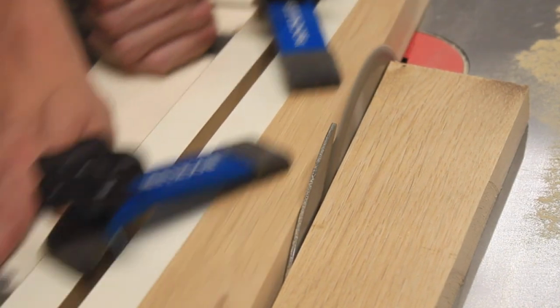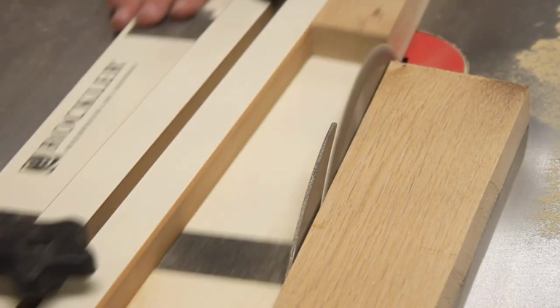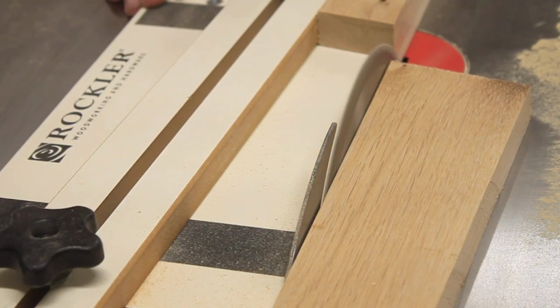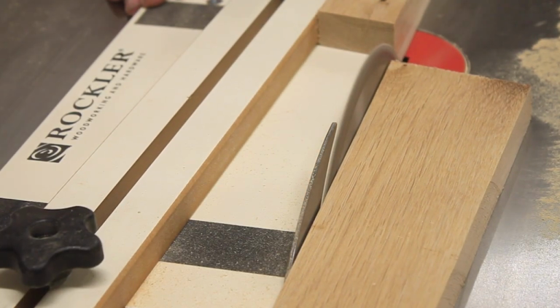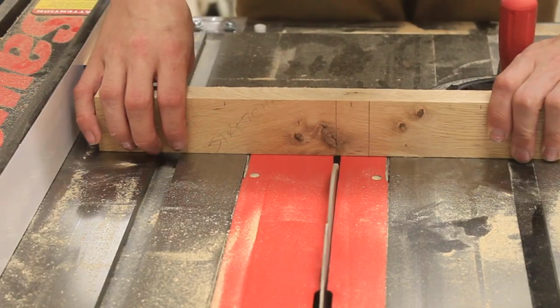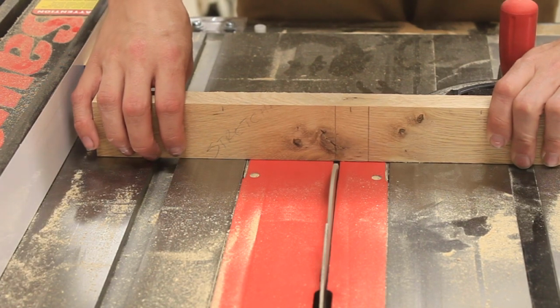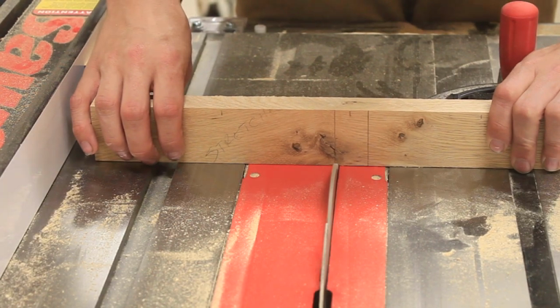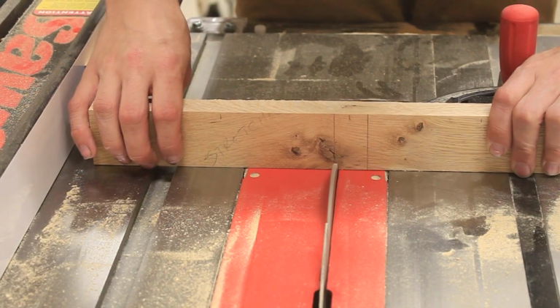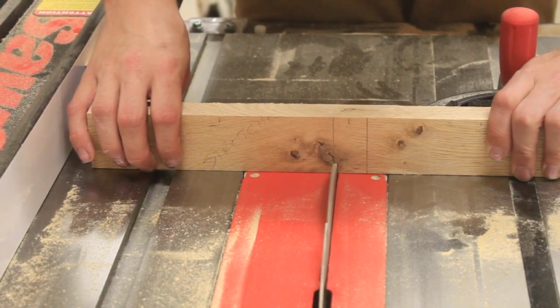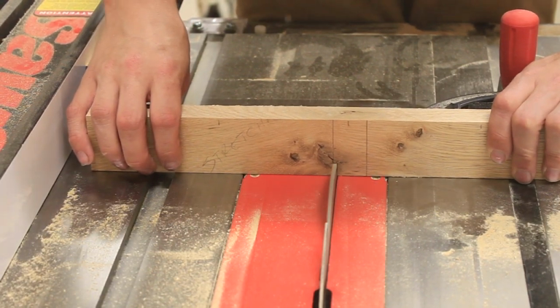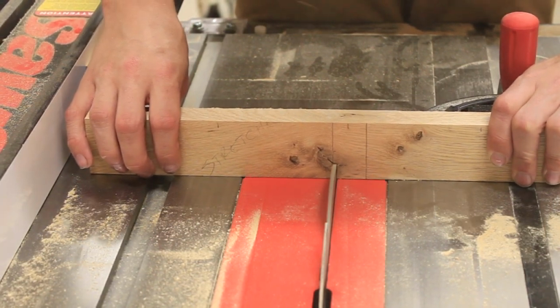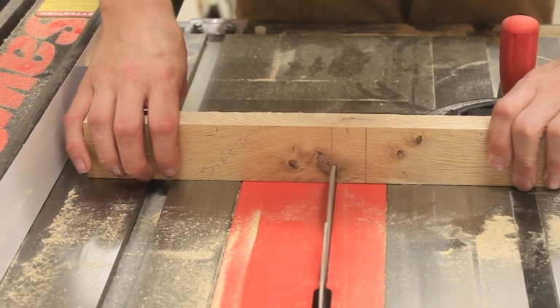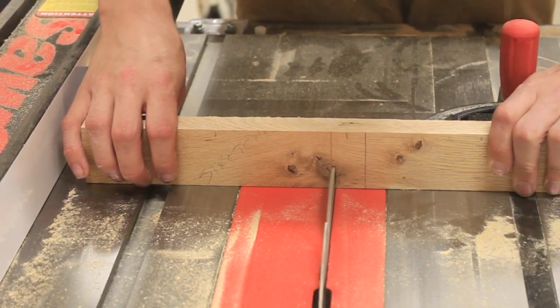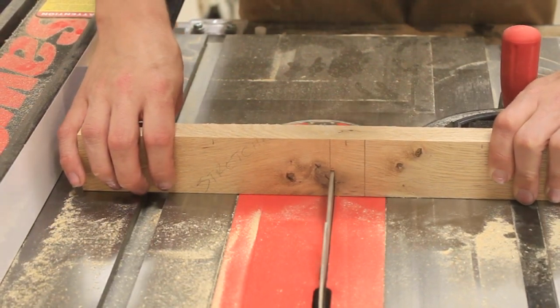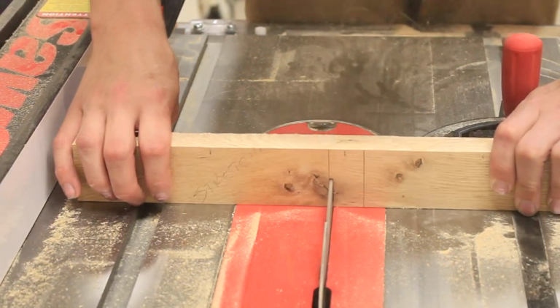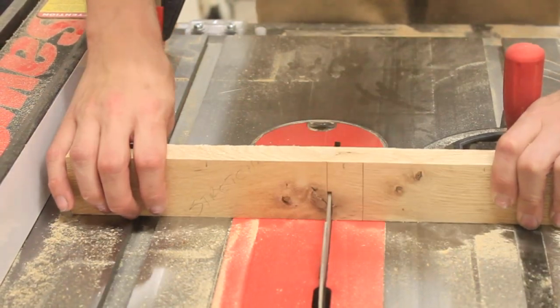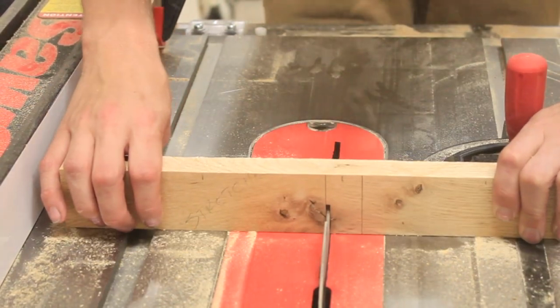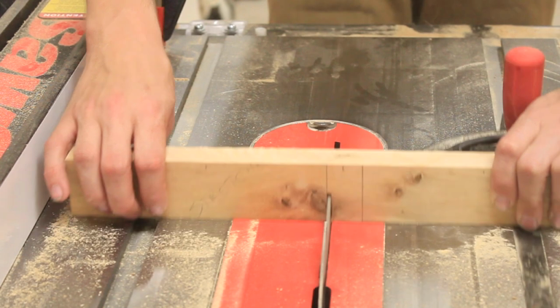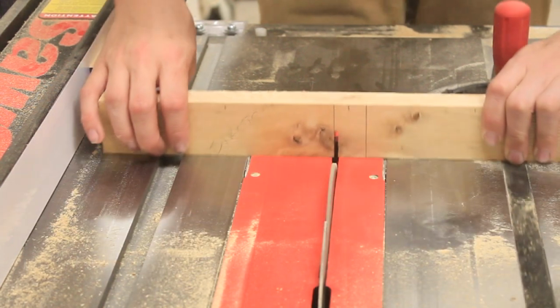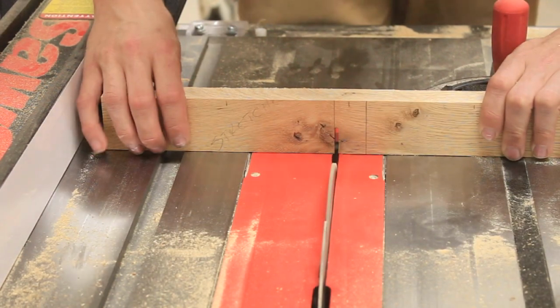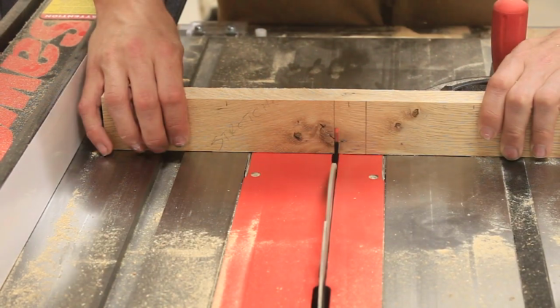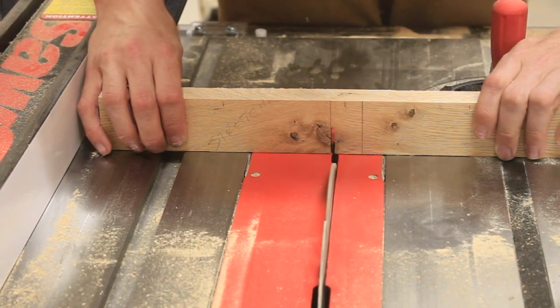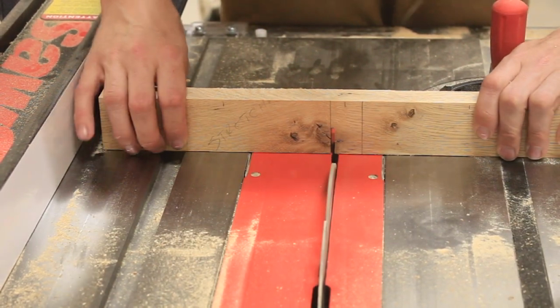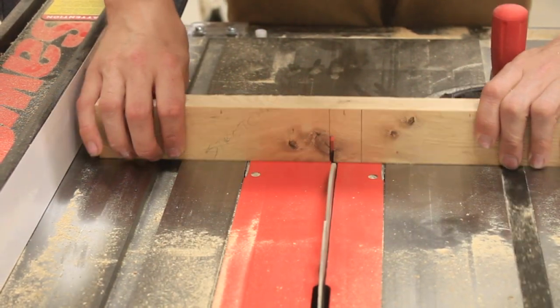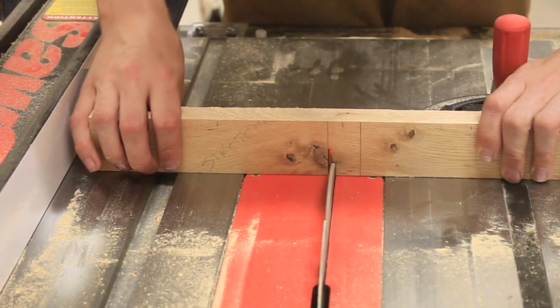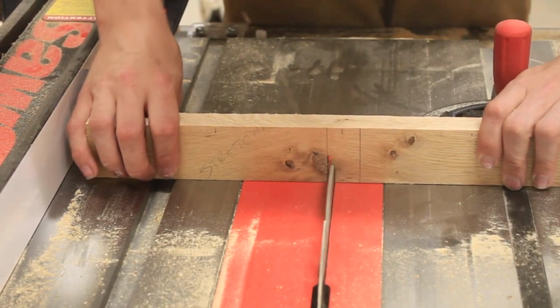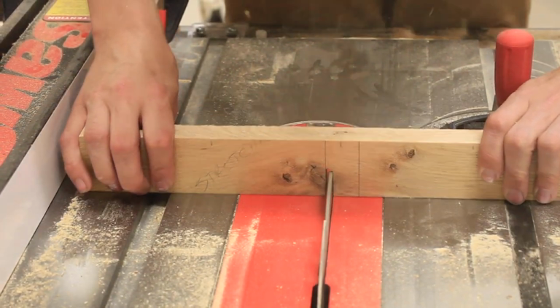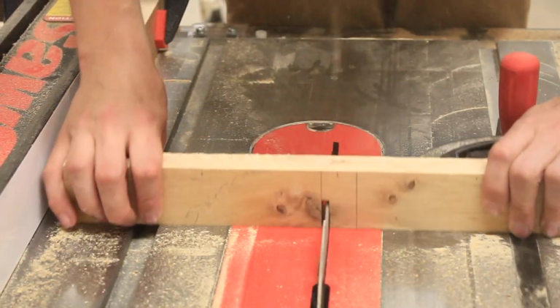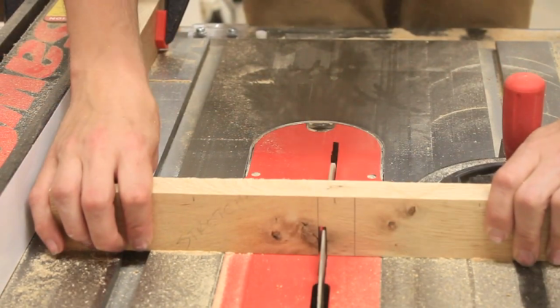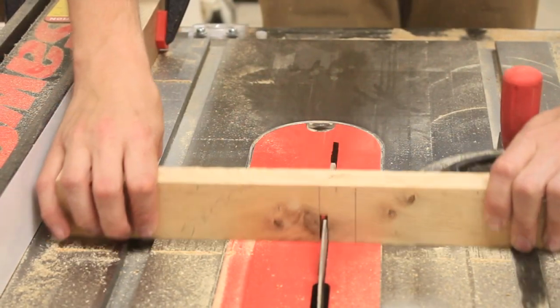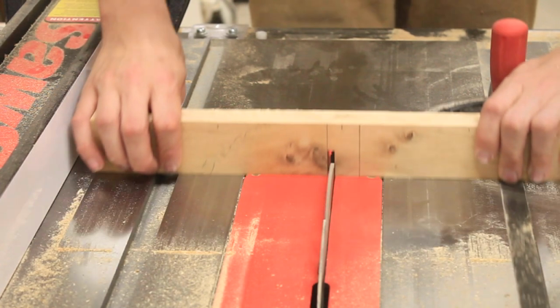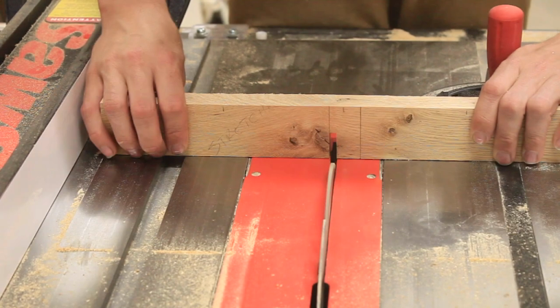The first set of joinery that I cut are my half lap joints that join my two stretchers together. You'll see I made a mistake here and I made my half lap joints just a tad too big — I'll show you how I fix this later on in the video.